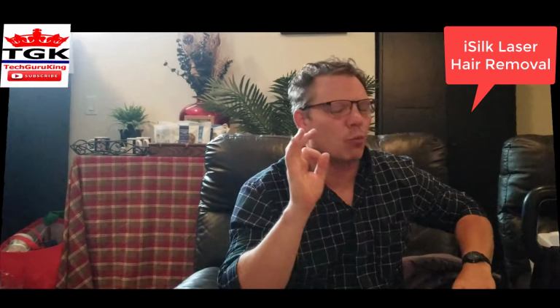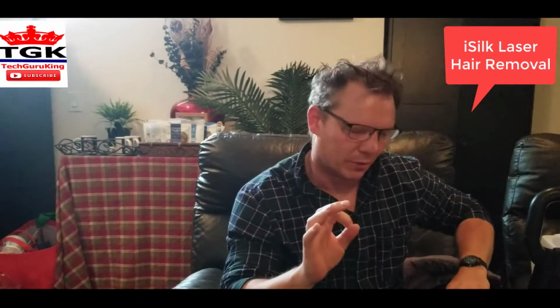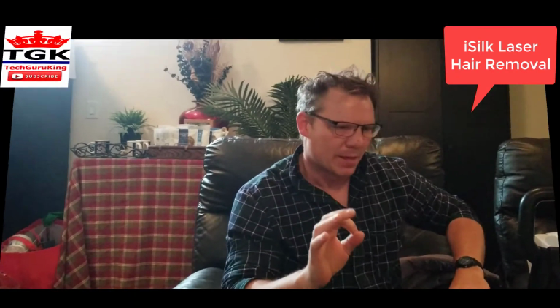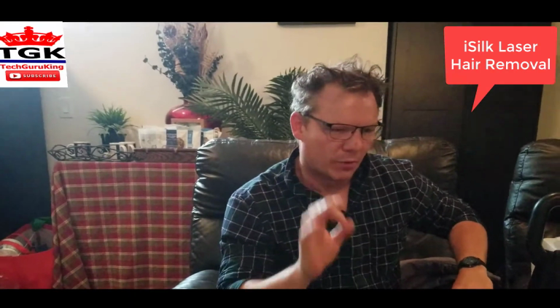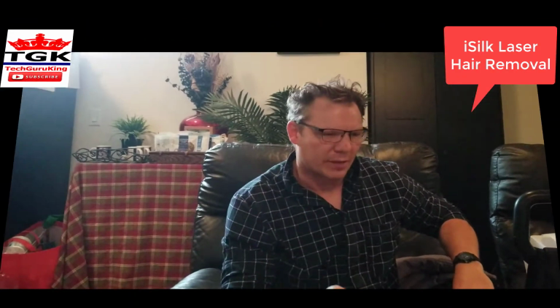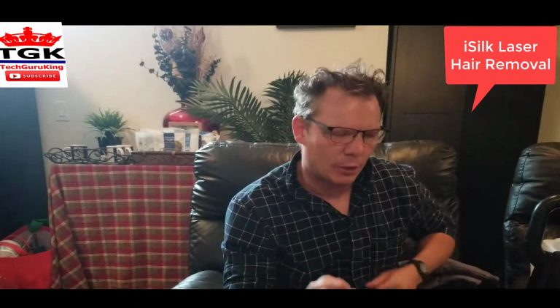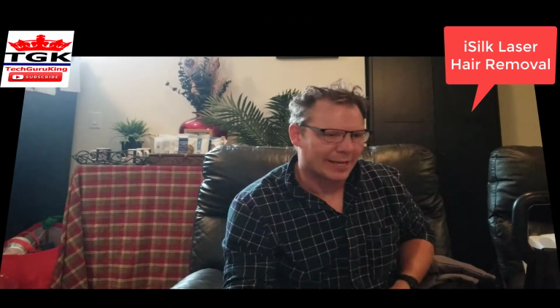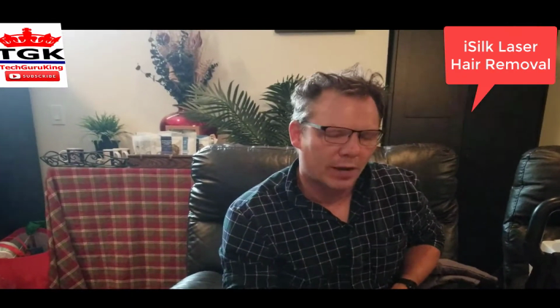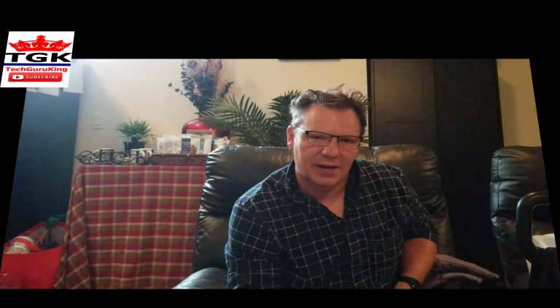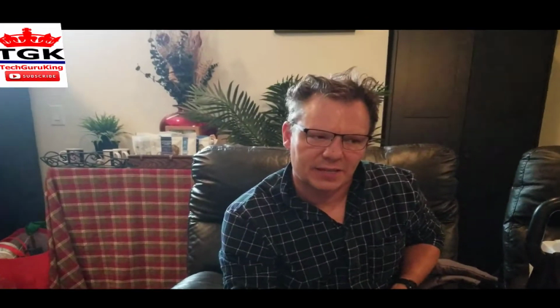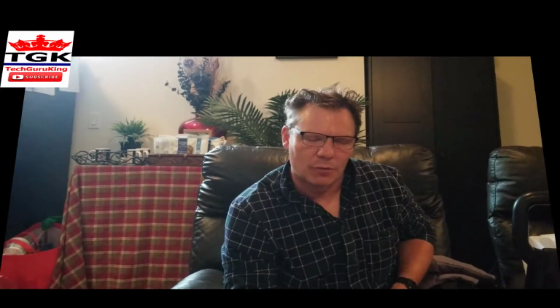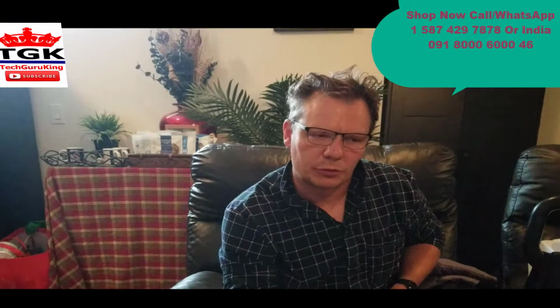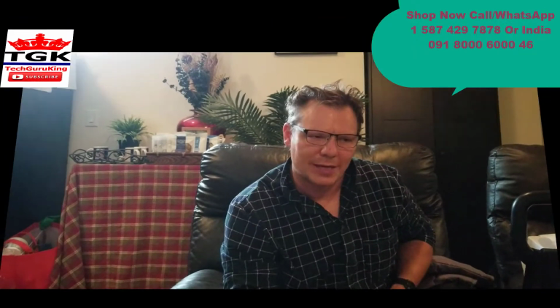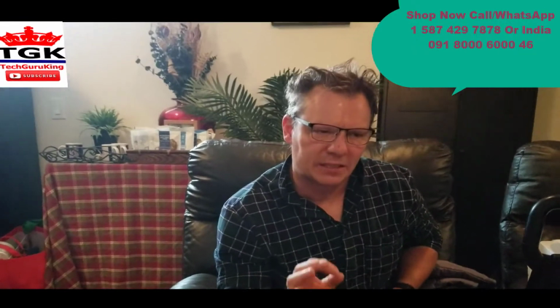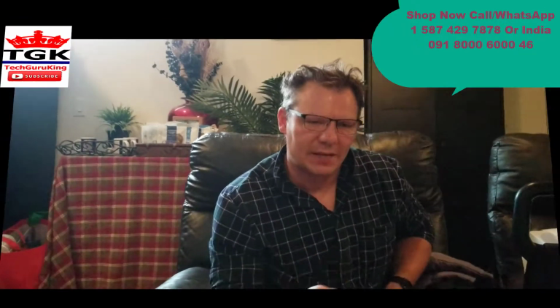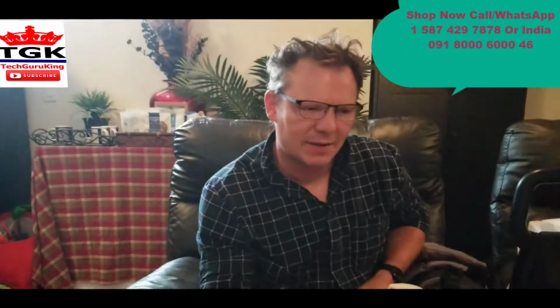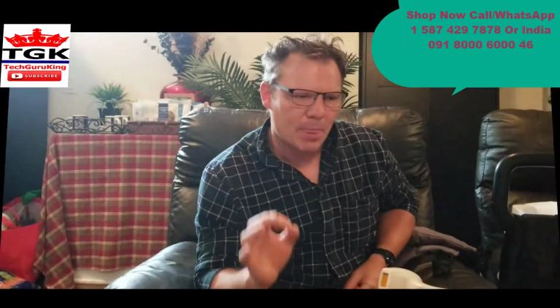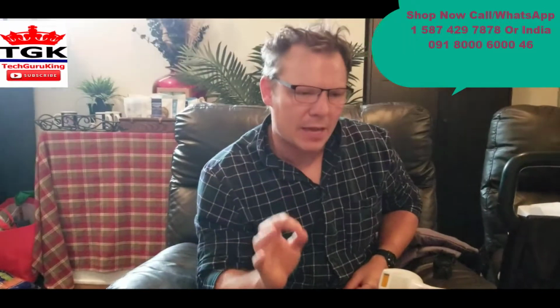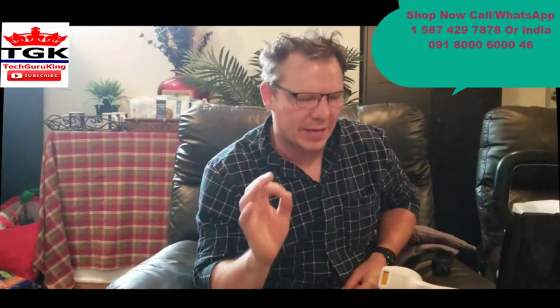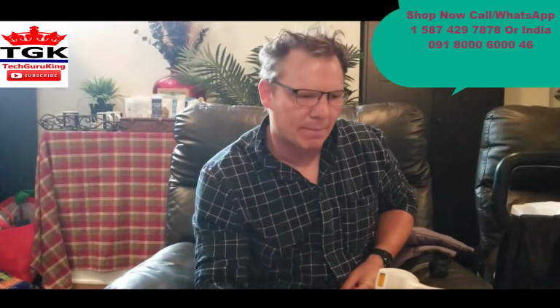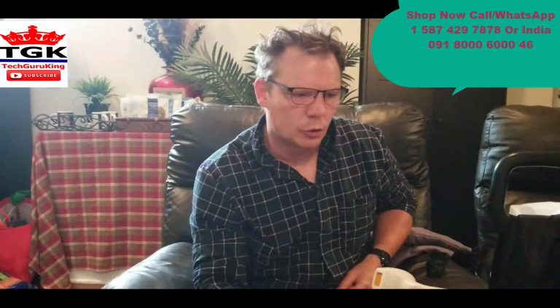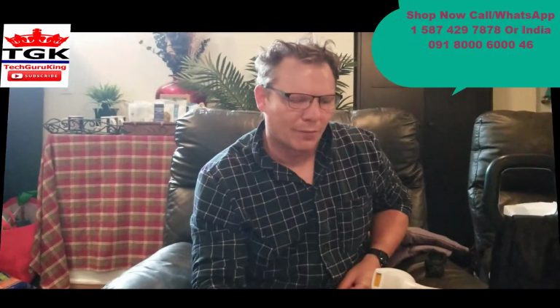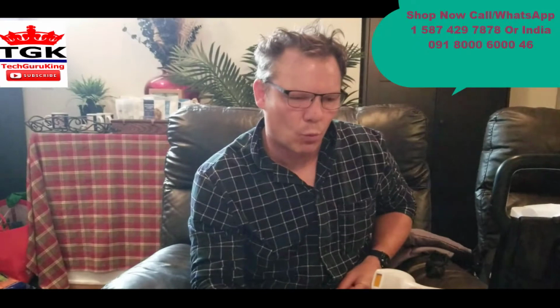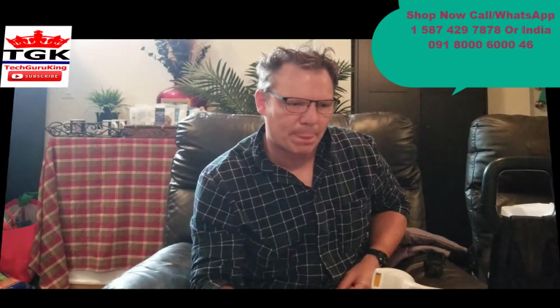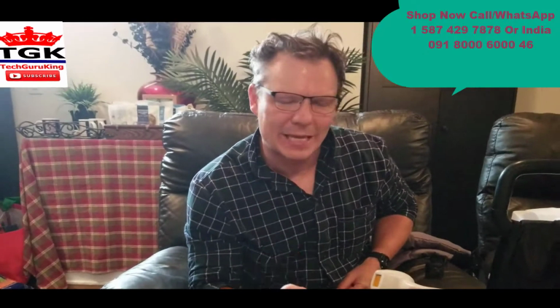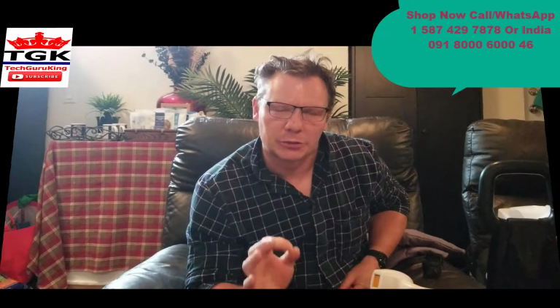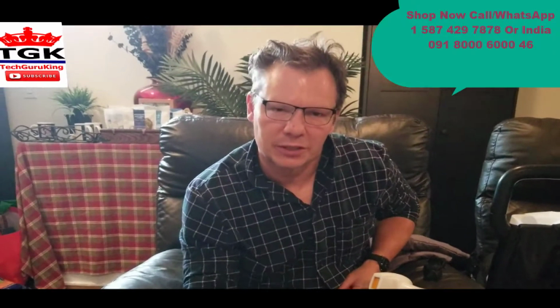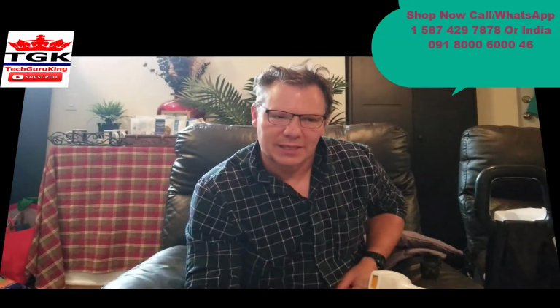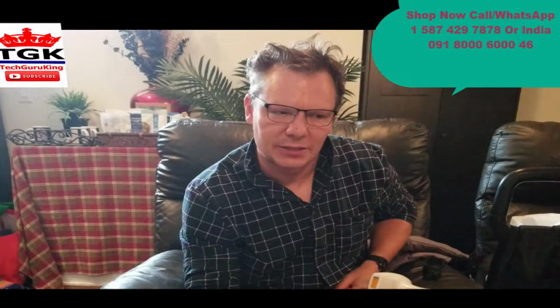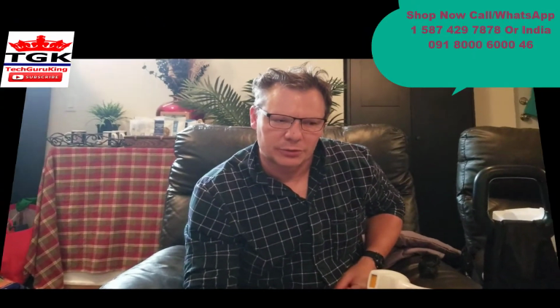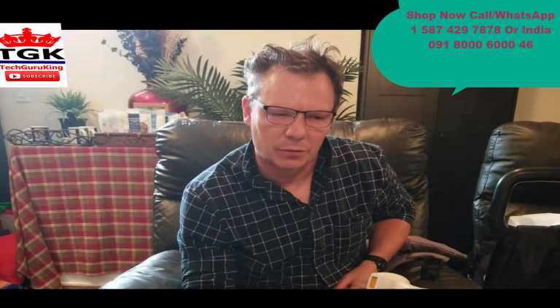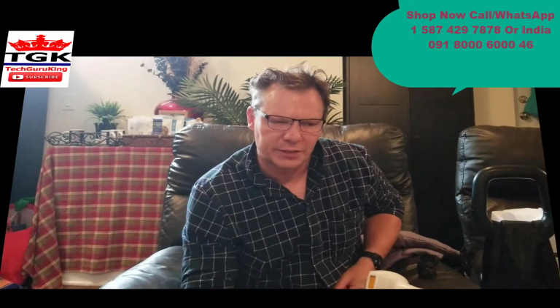It's wonderful. Phone number for Canada, USA: 1-587-429-7878. And for India: 091-8000-6000 for SITS.